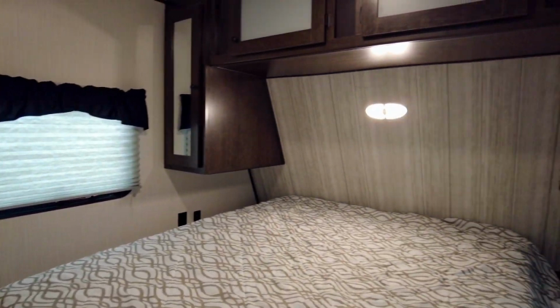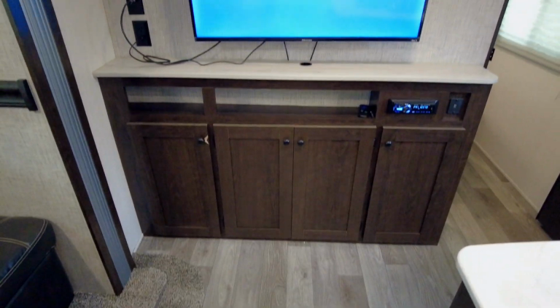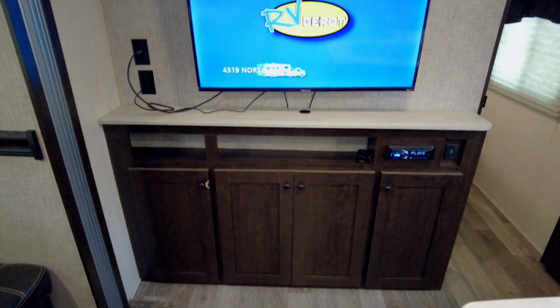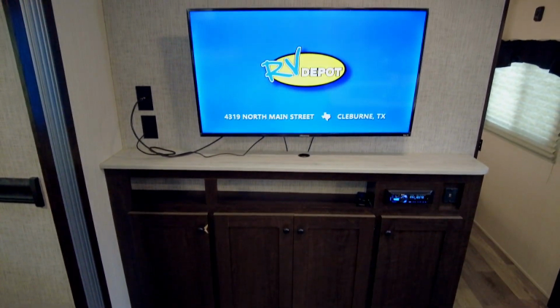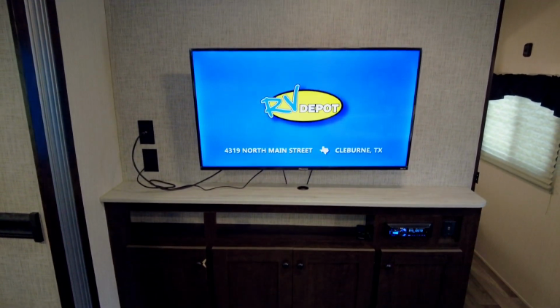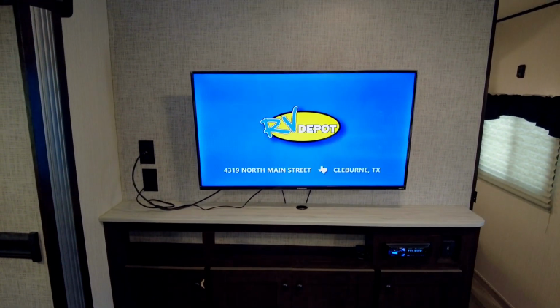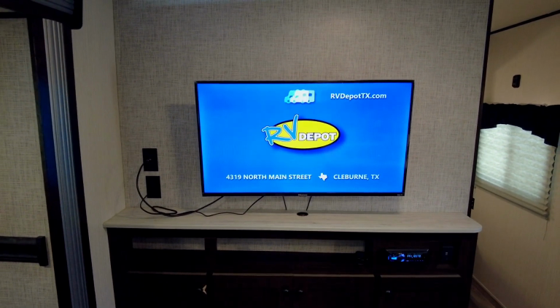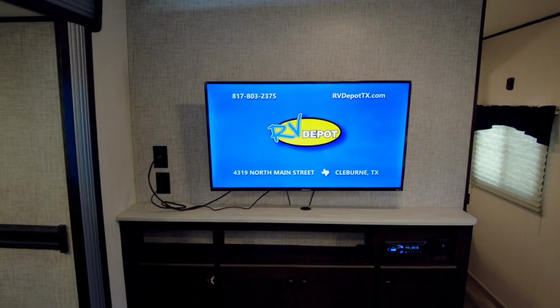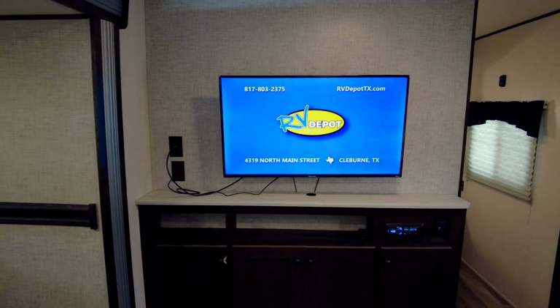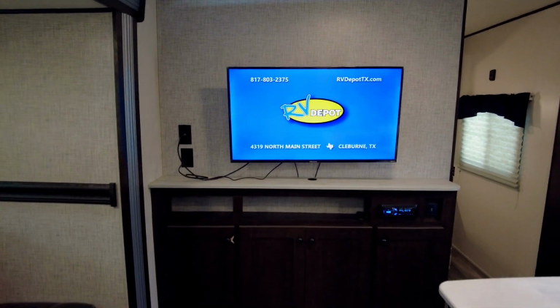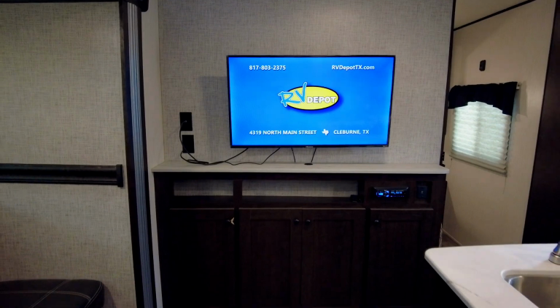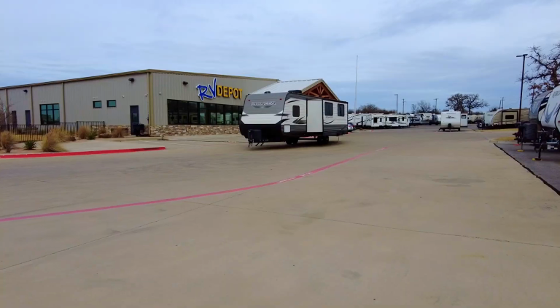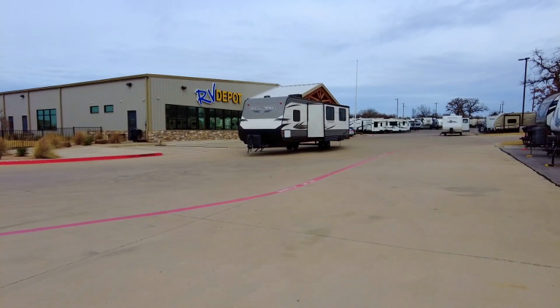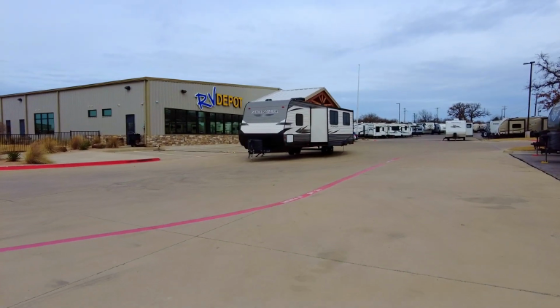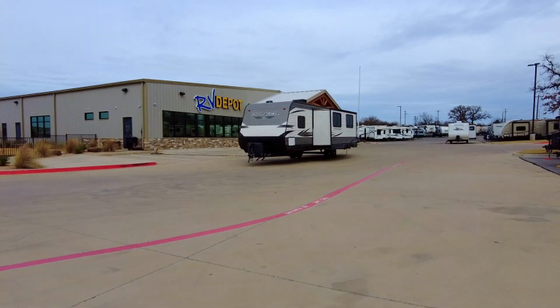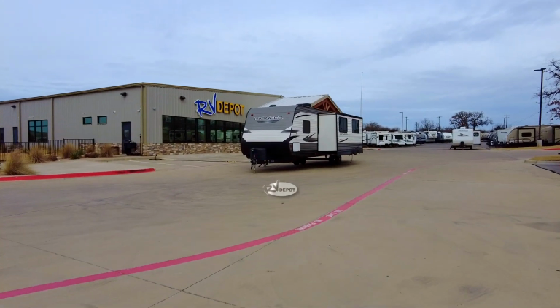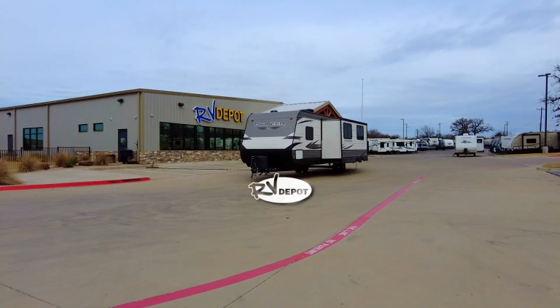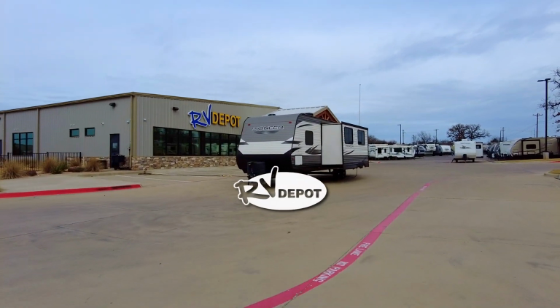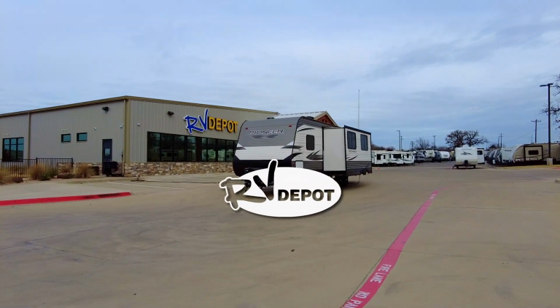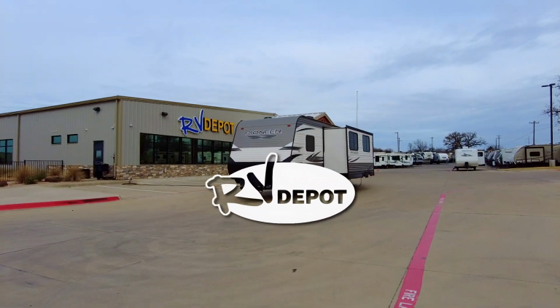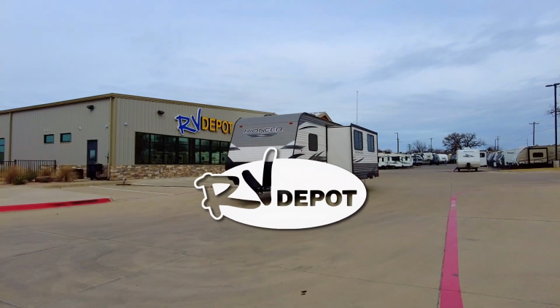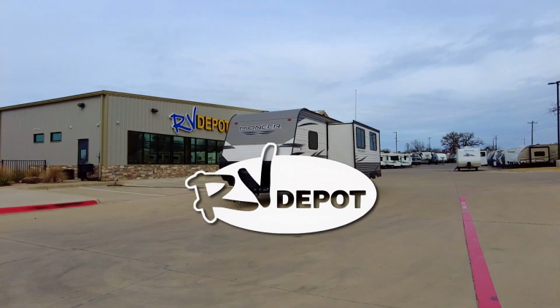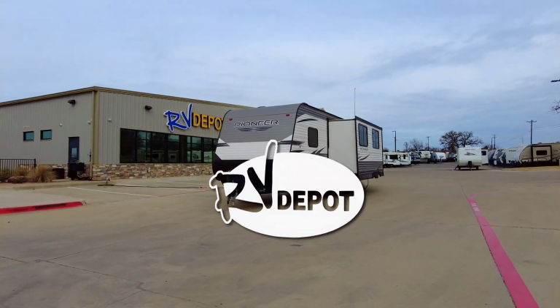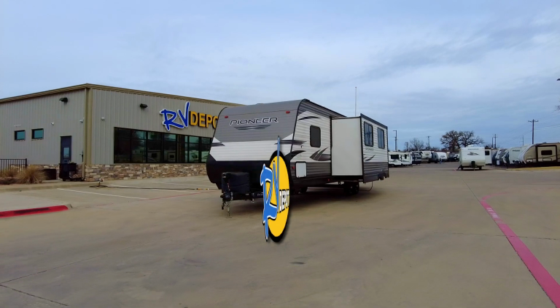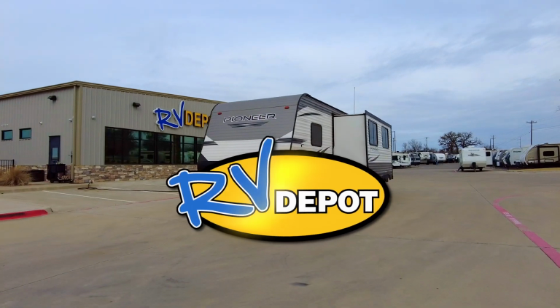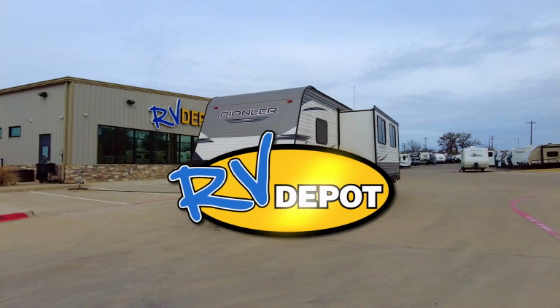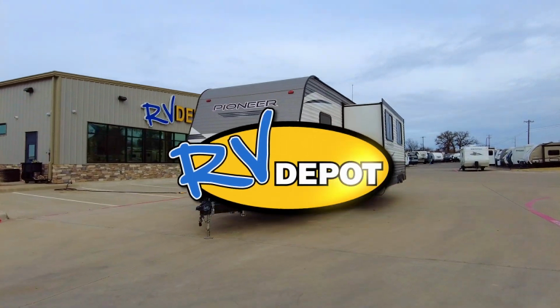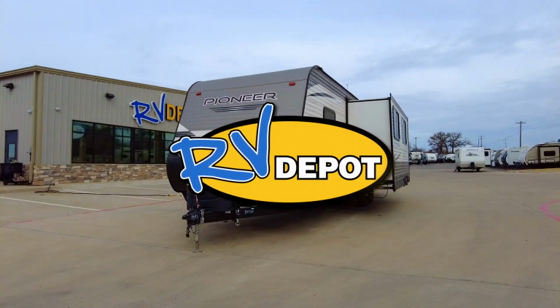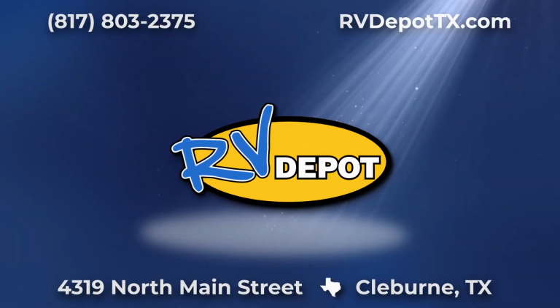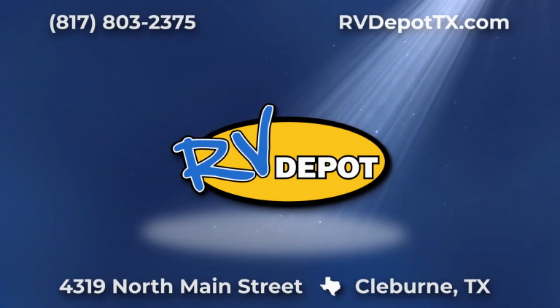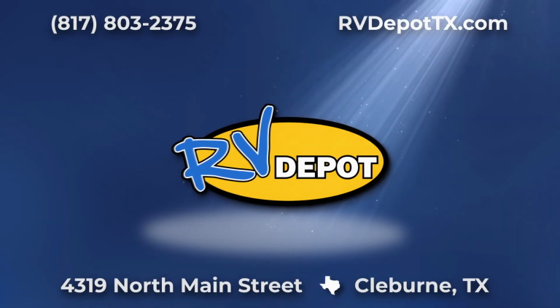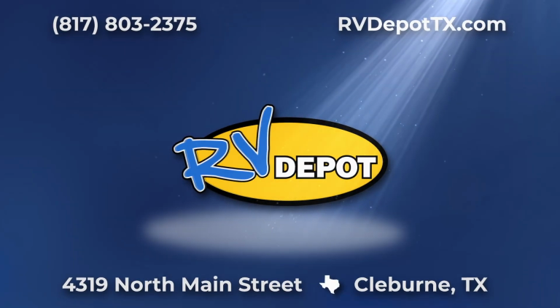Blaze new trails and be the first to explore new and exciting destinations in this Heartland Pioneer. Come see this and hundreds of other pre-owned recreational vehicles — come check them out at RV Depot.